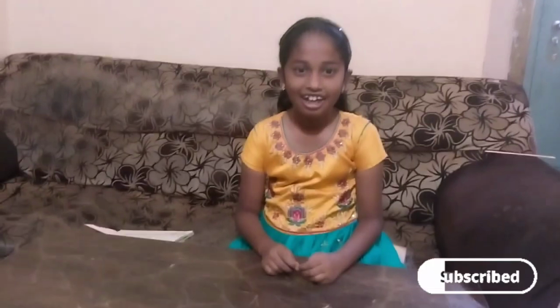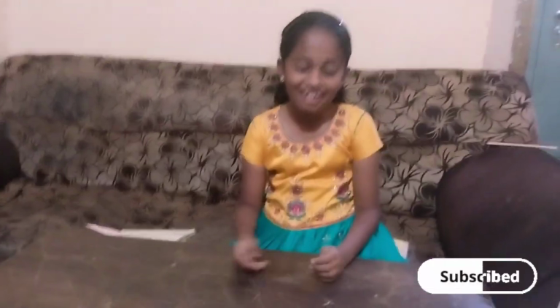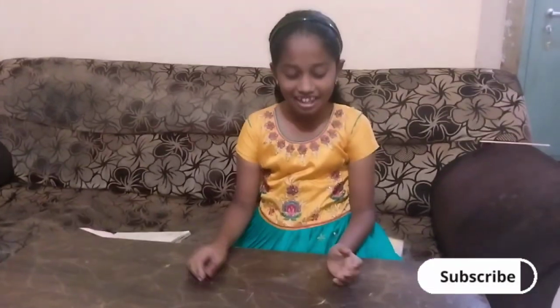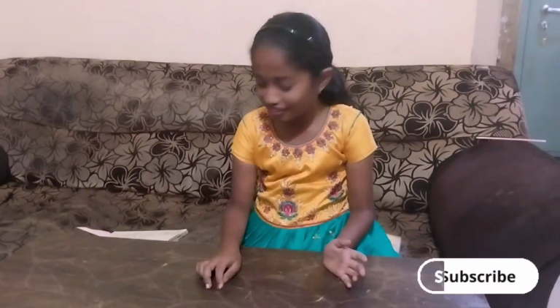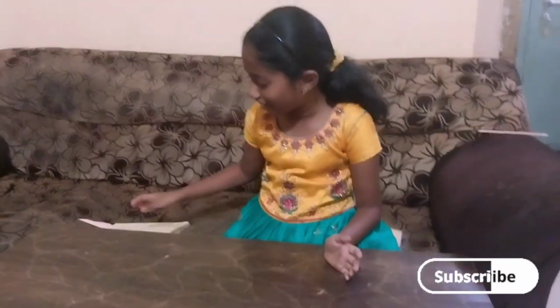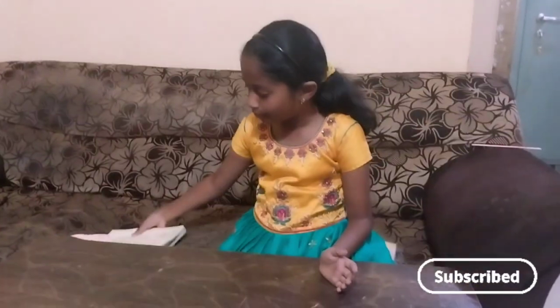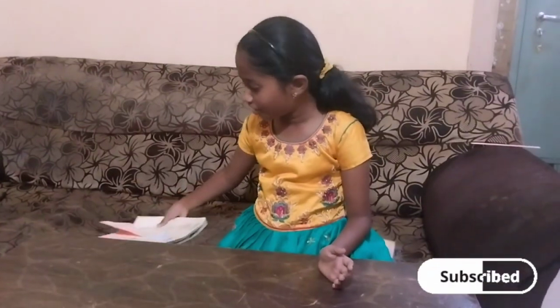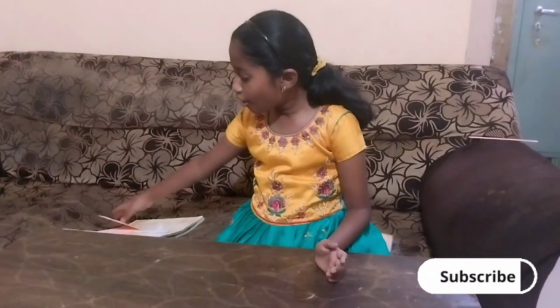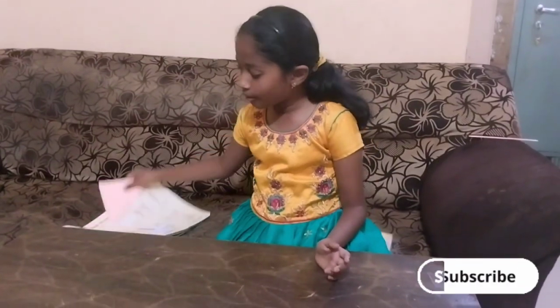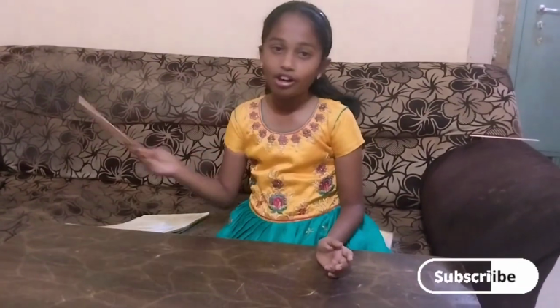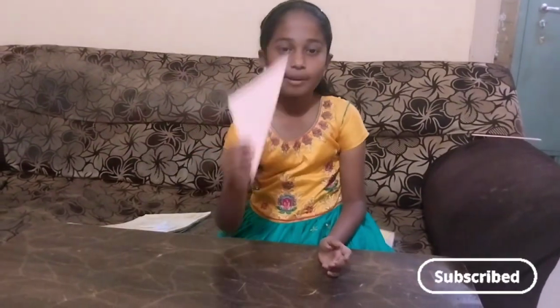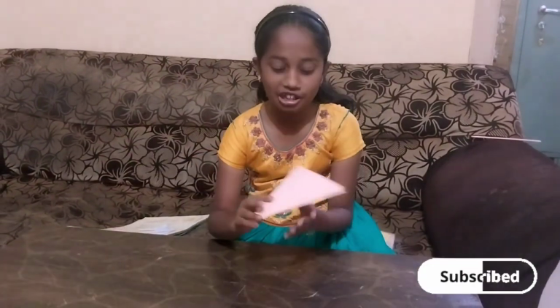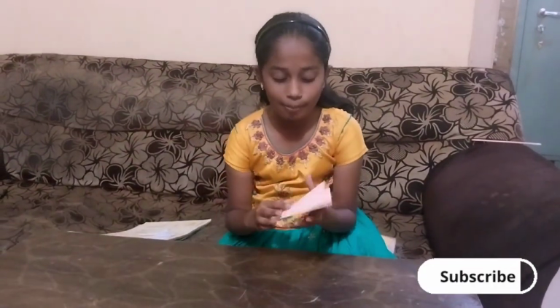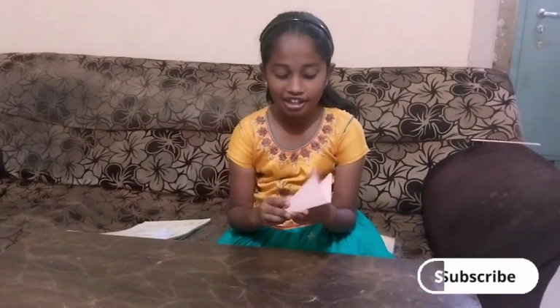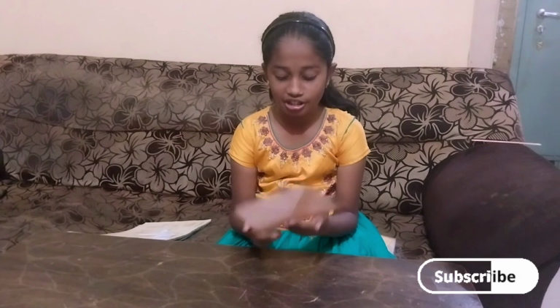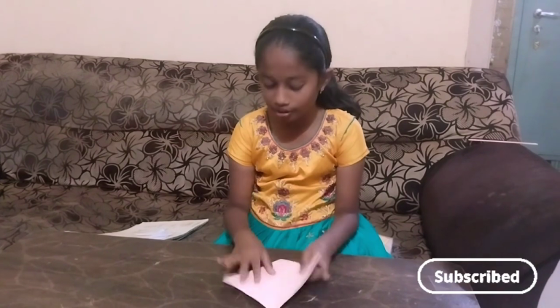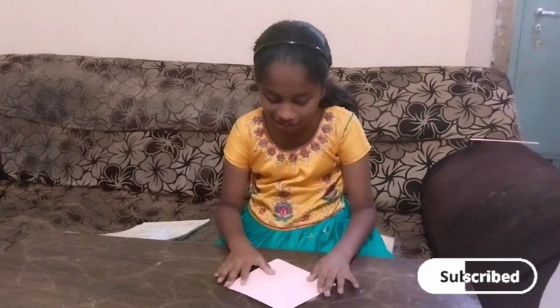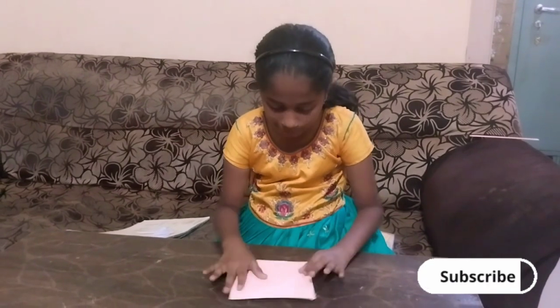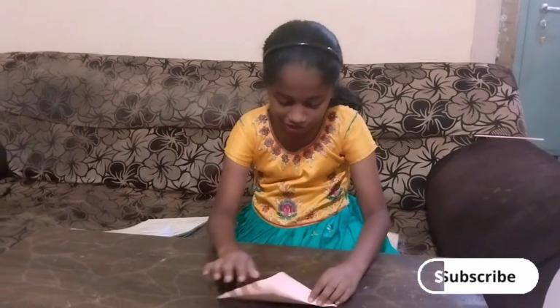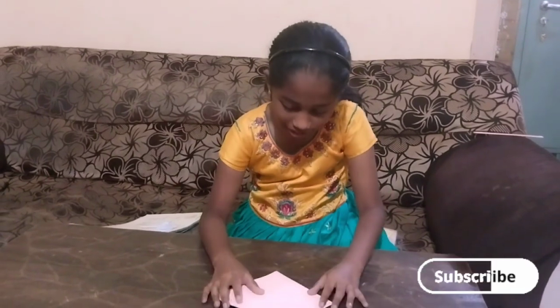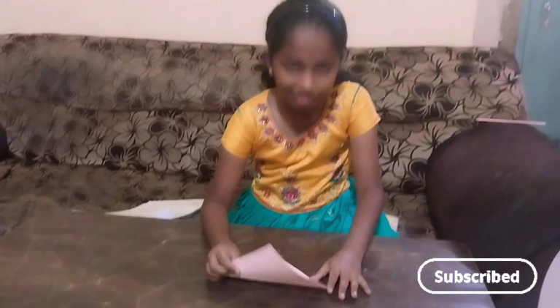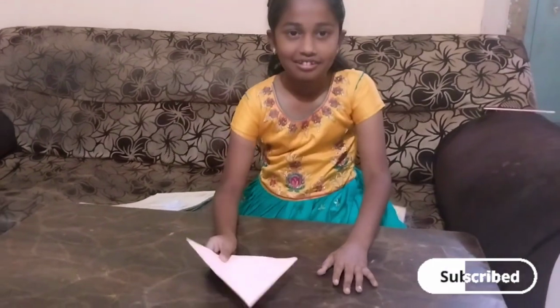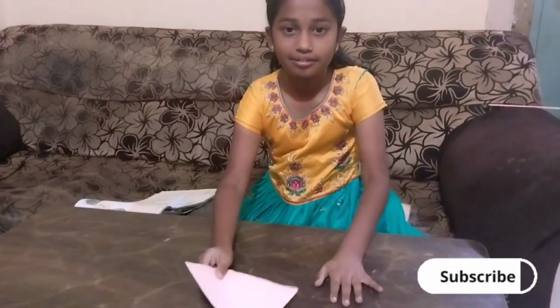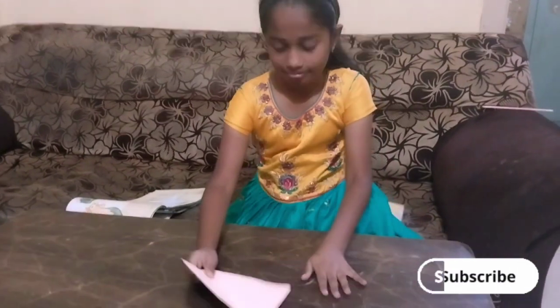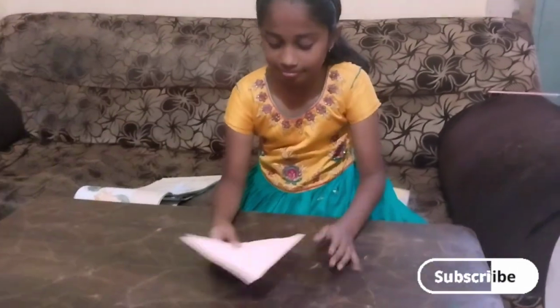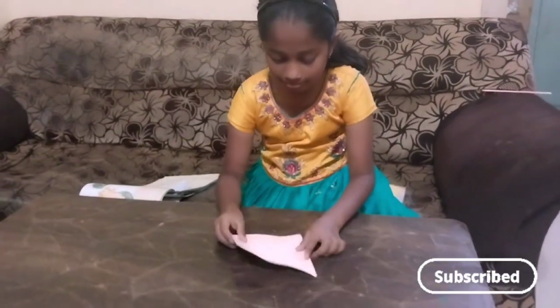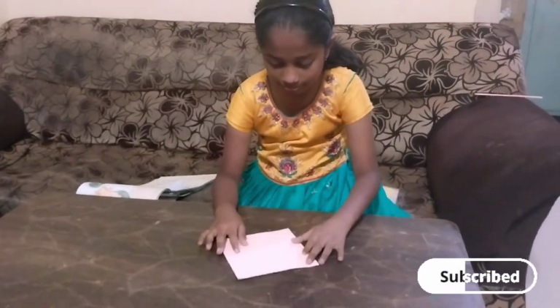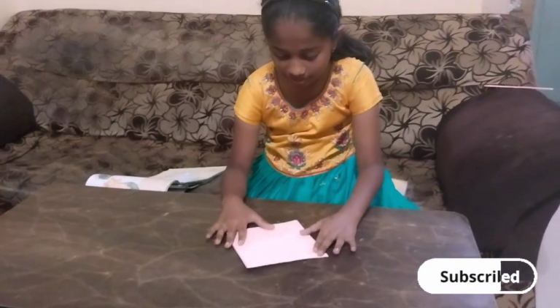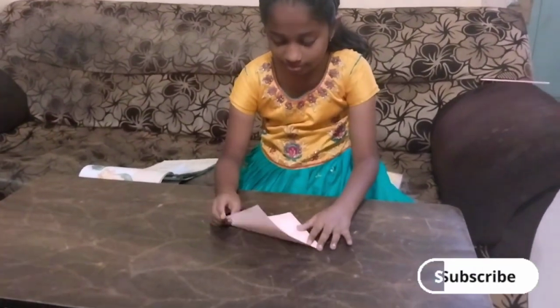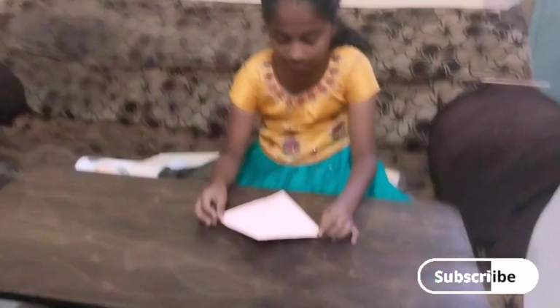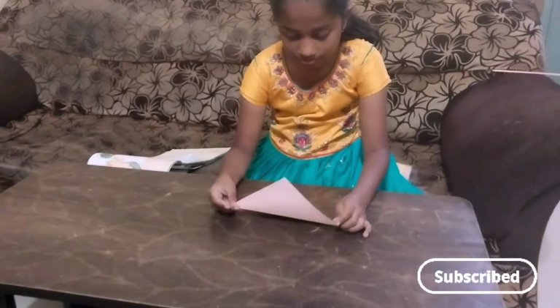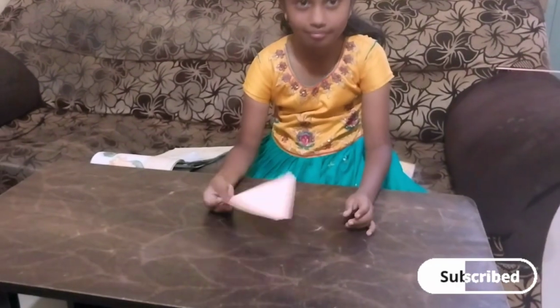Hello guys, I am going to show you an origami sheet with a bird. First, fold the origami sheet.